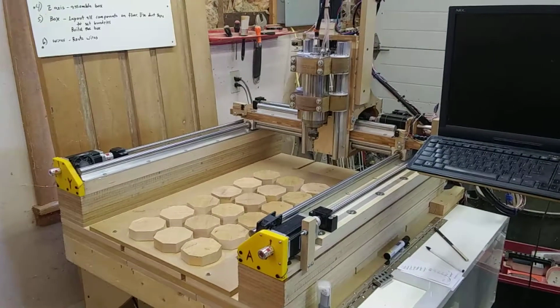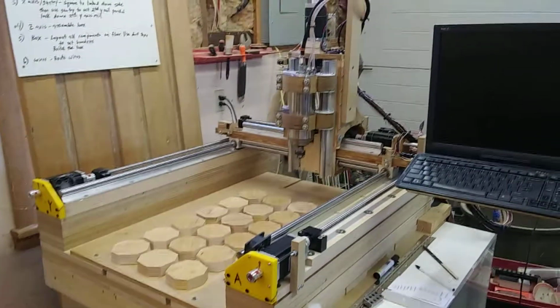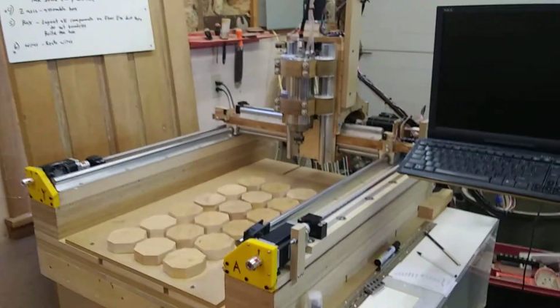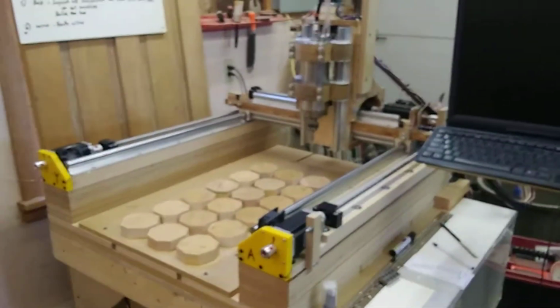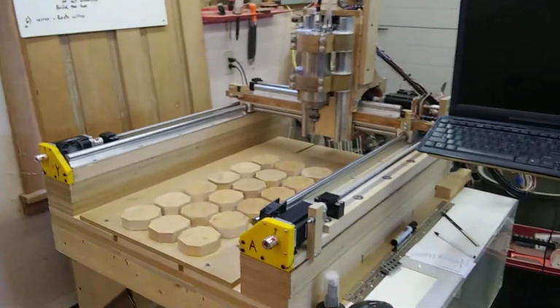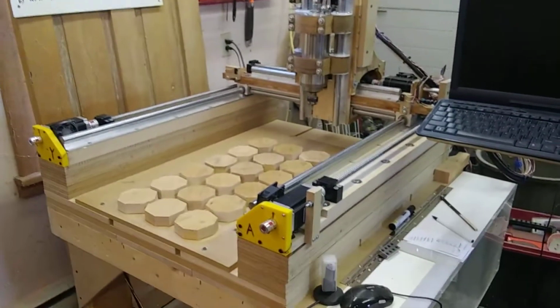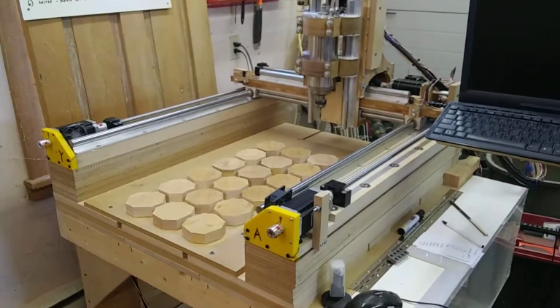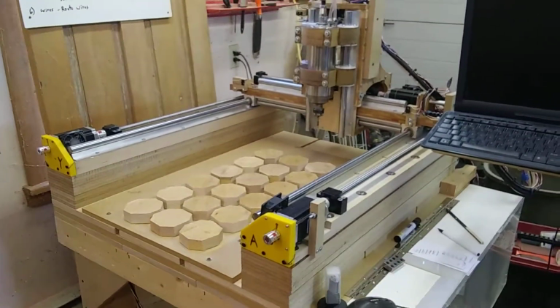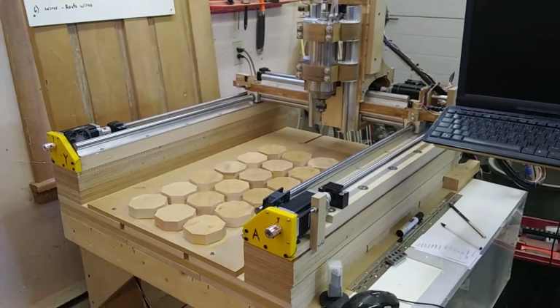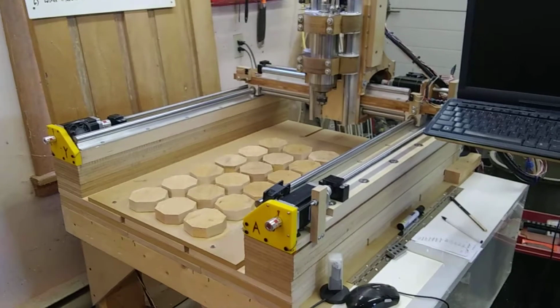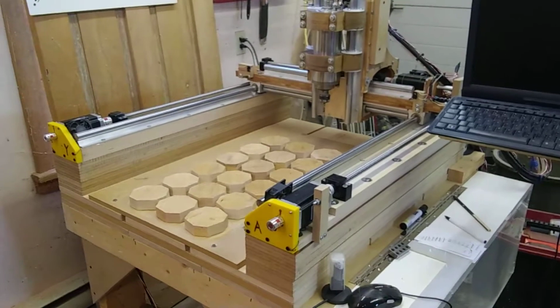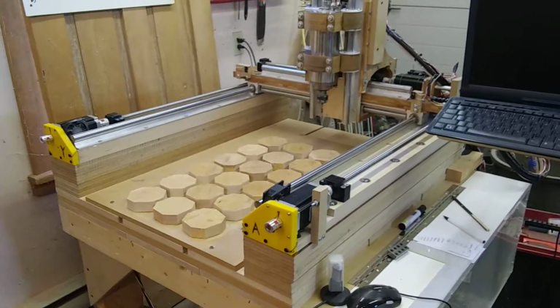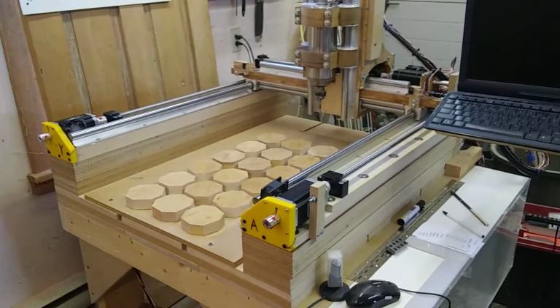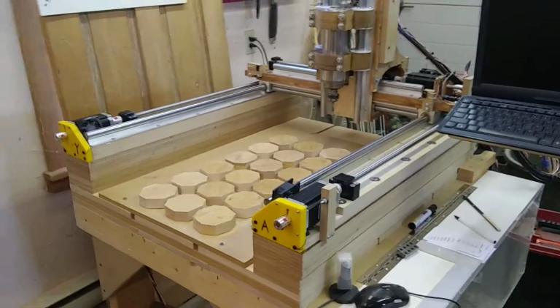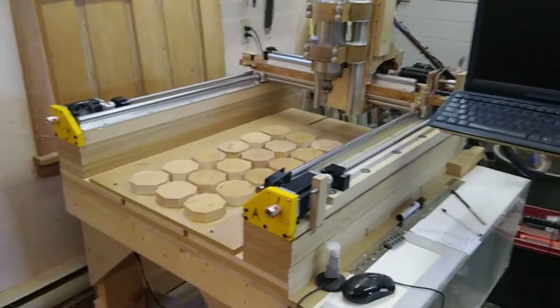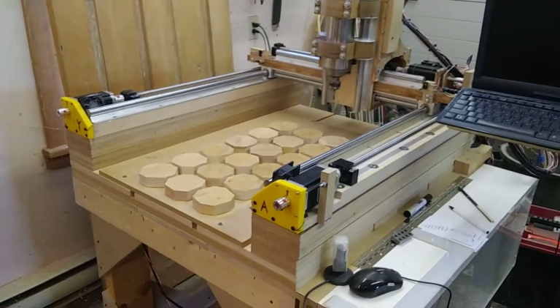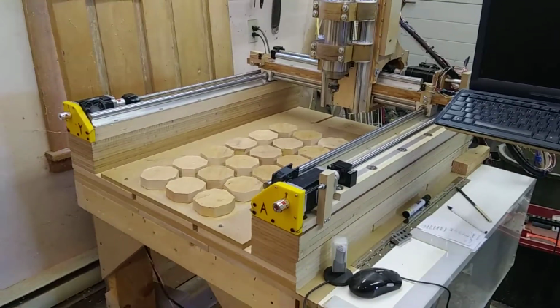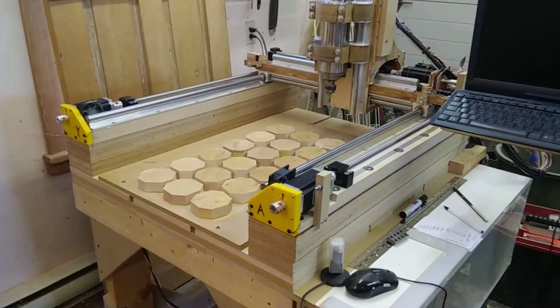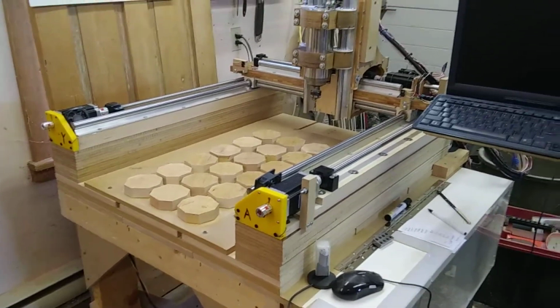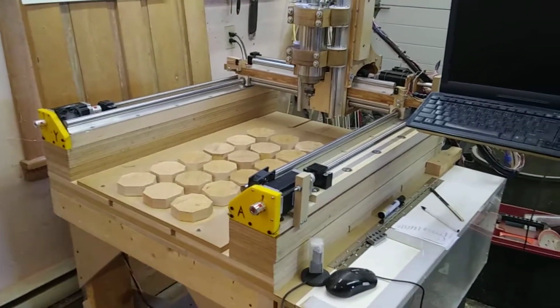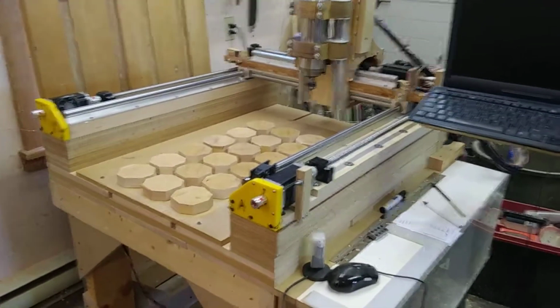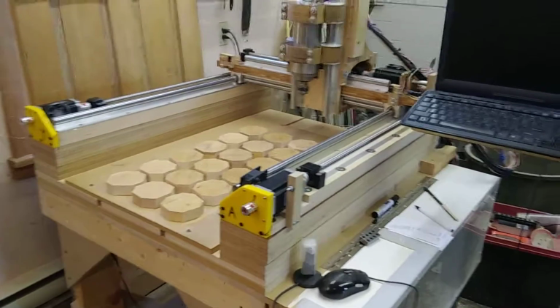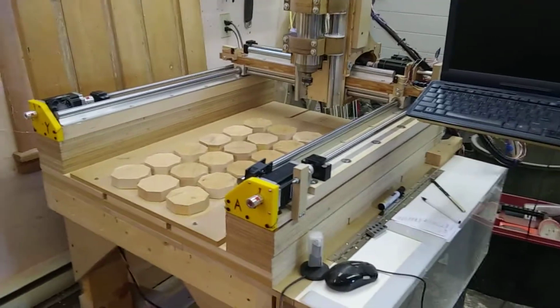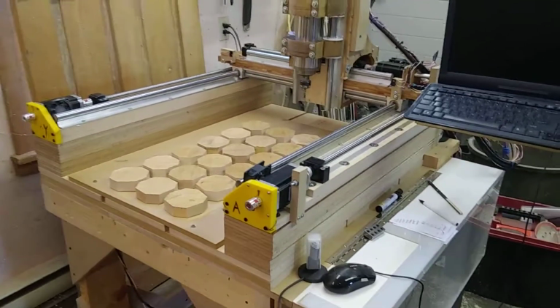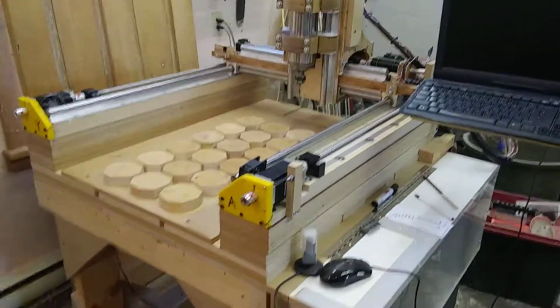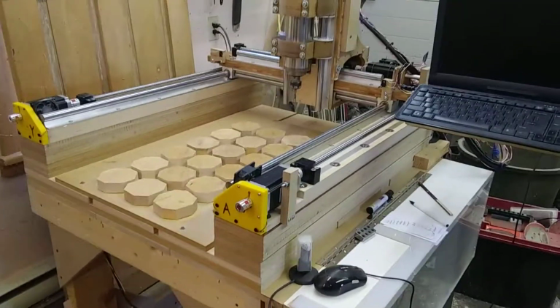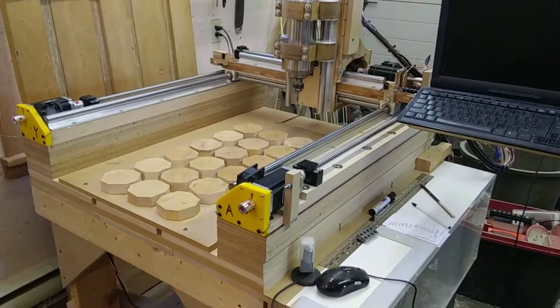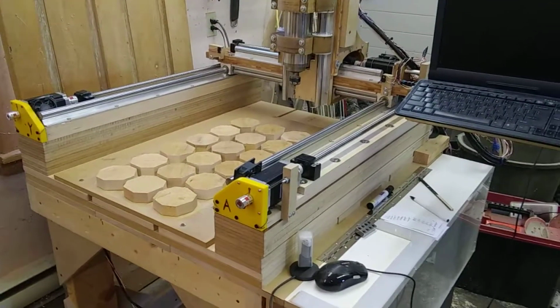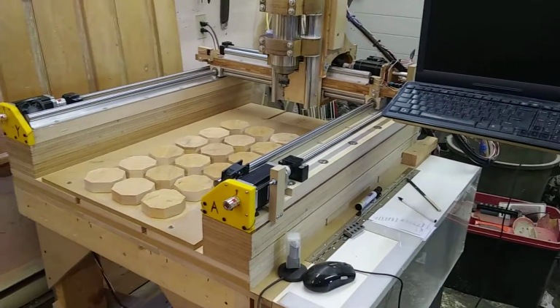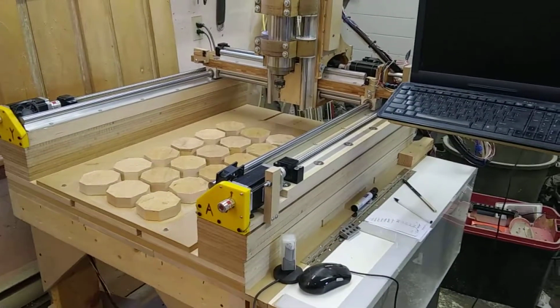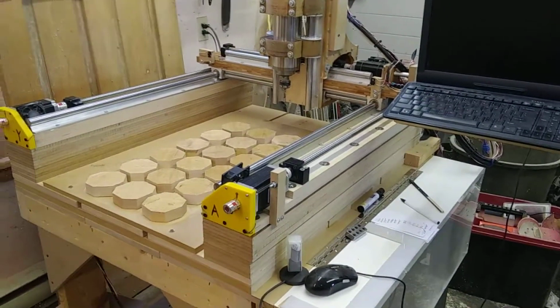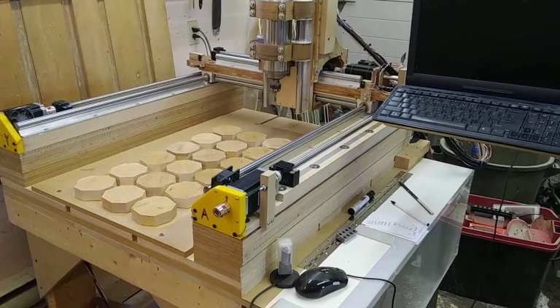Now we're finally getting to some of the good parts. When I assembled this after I had the table done, I concentrated on the mechanical components — I didn't do any wiring till the end.